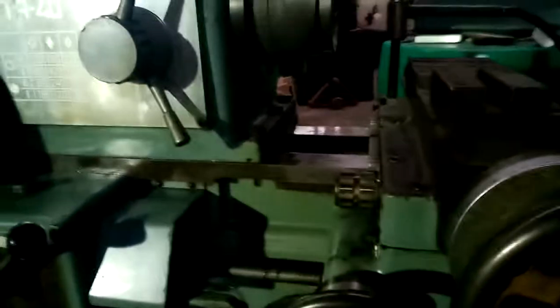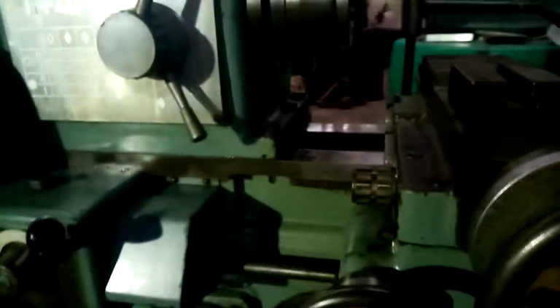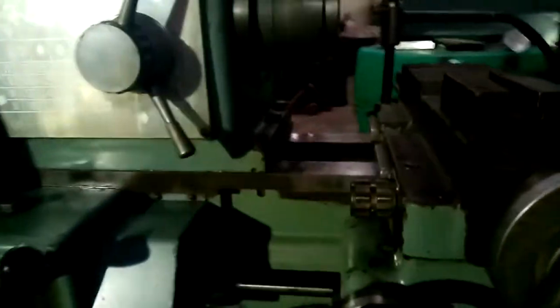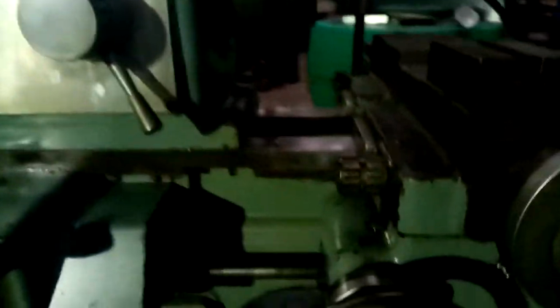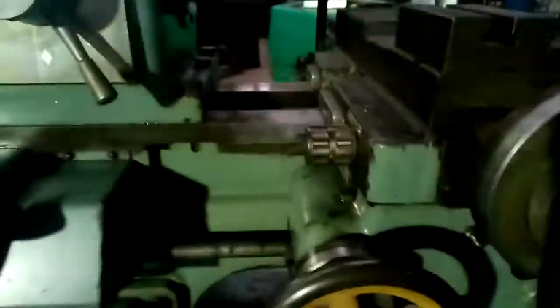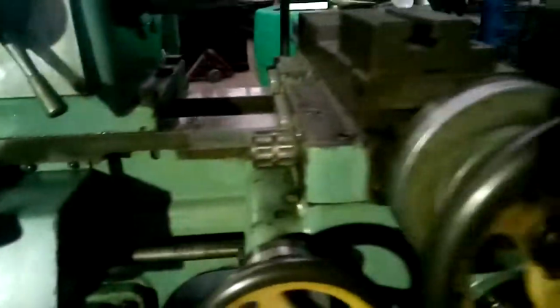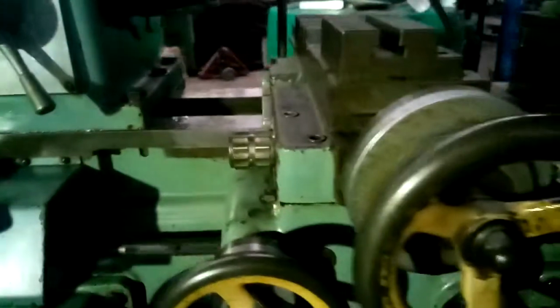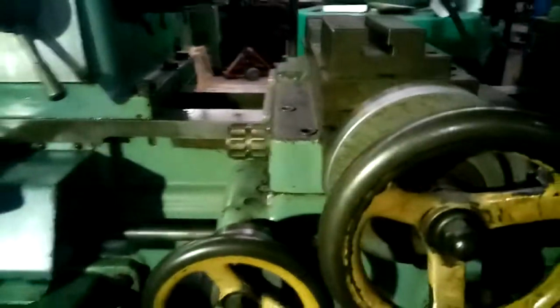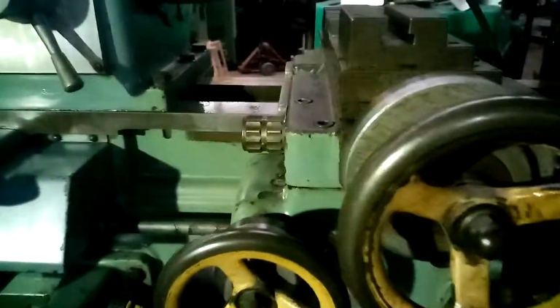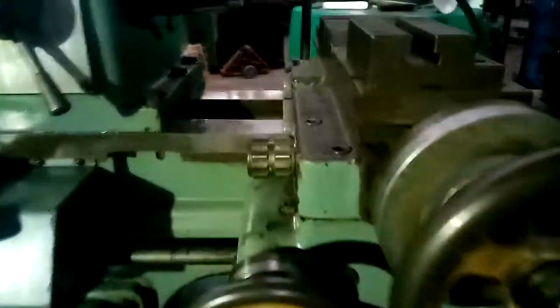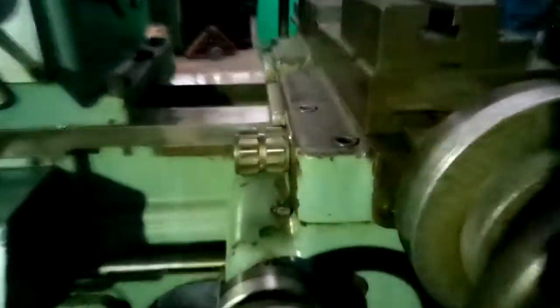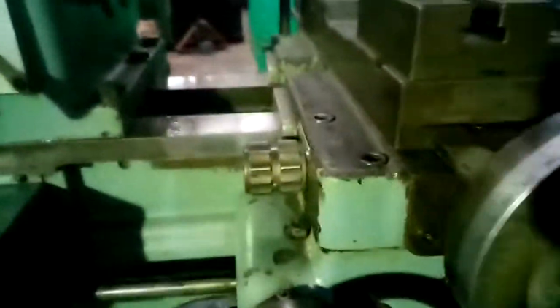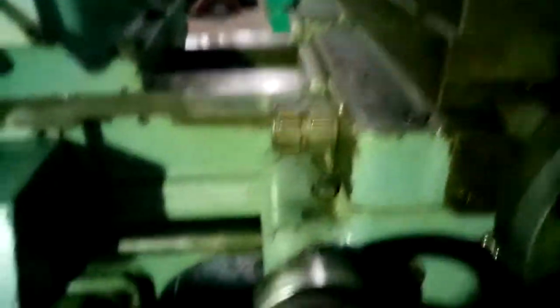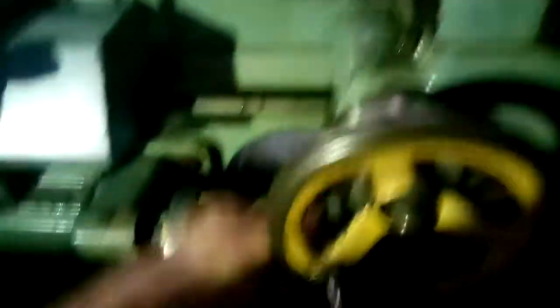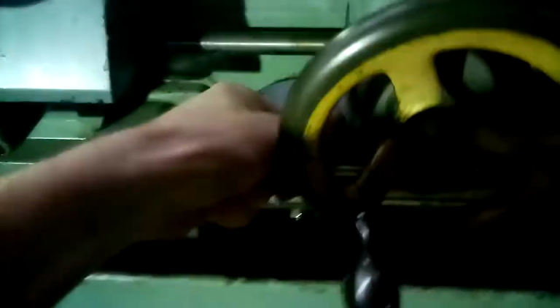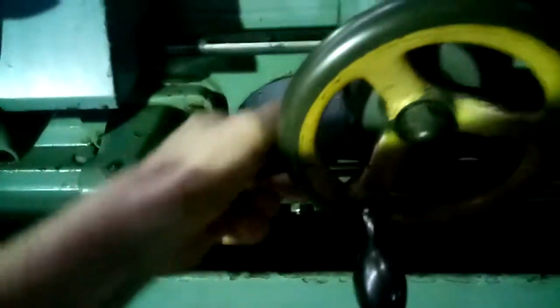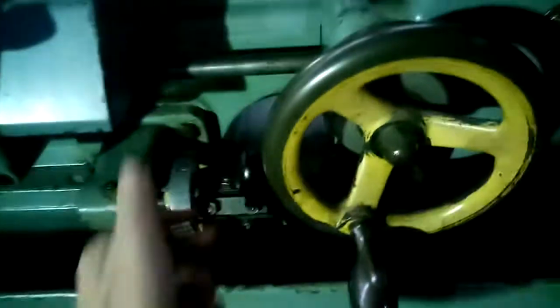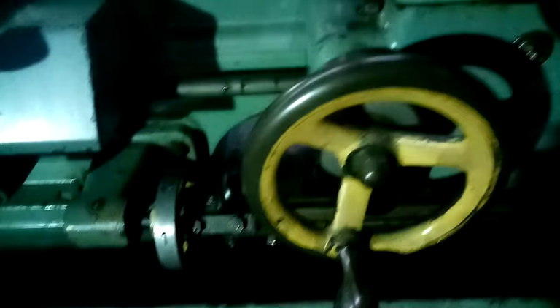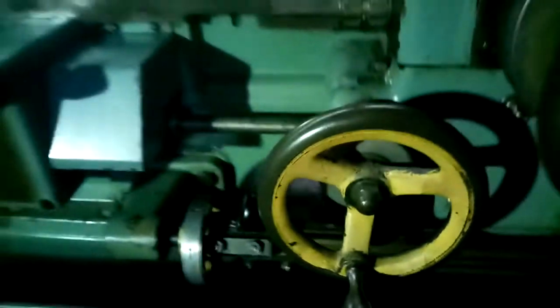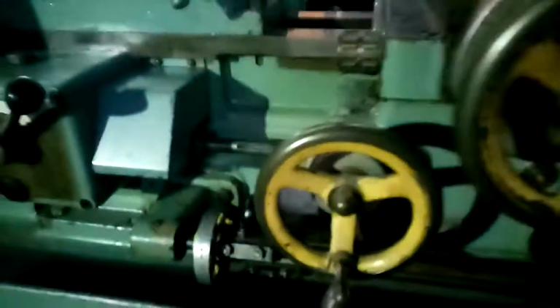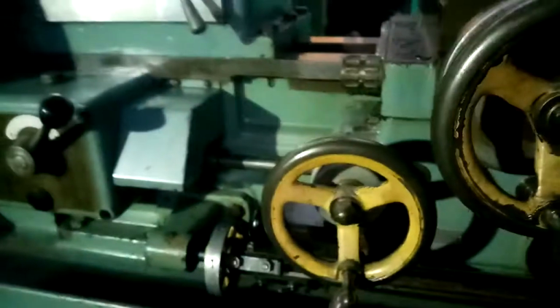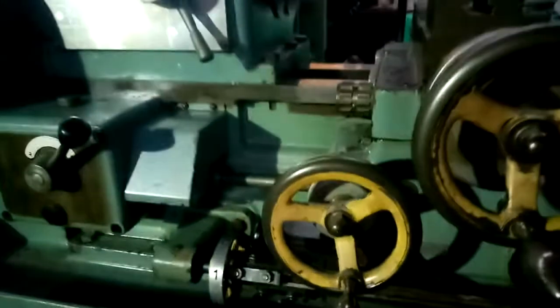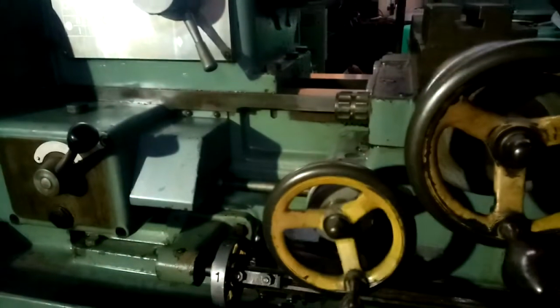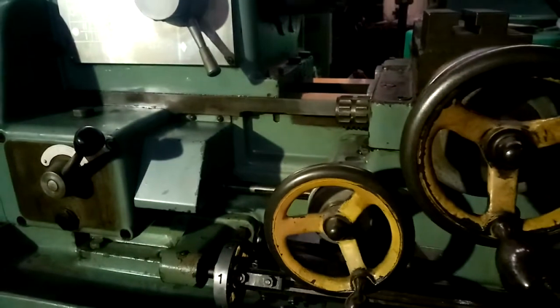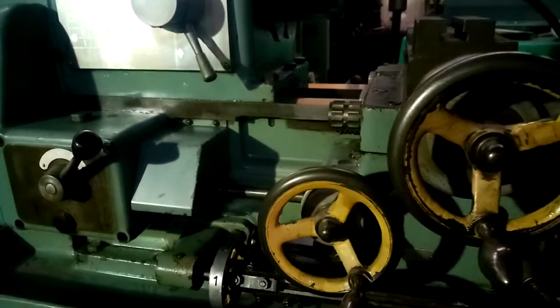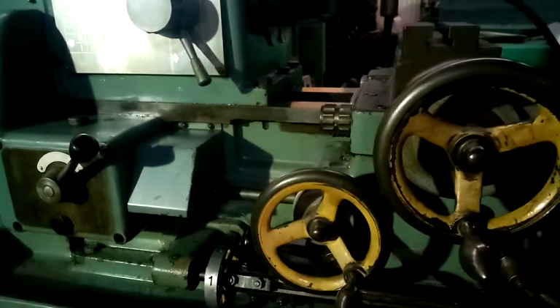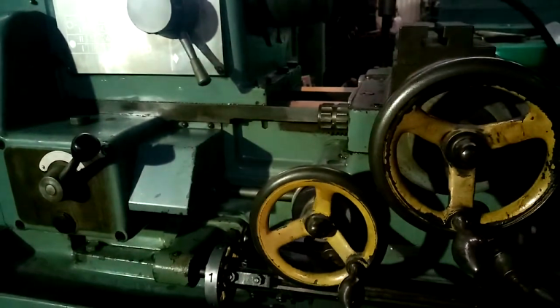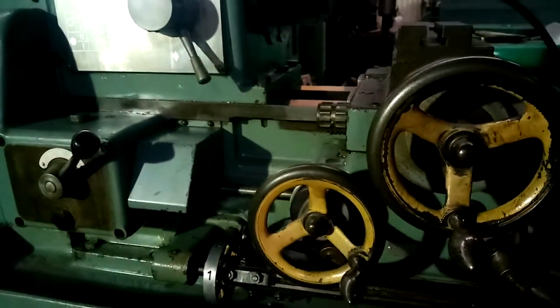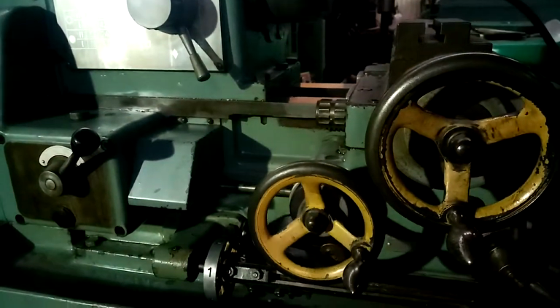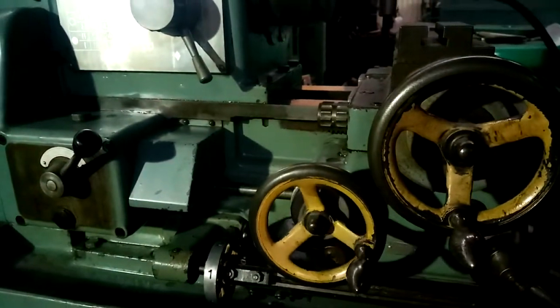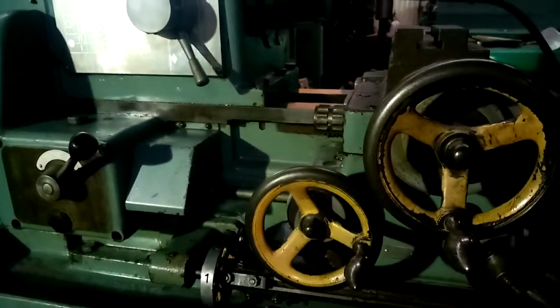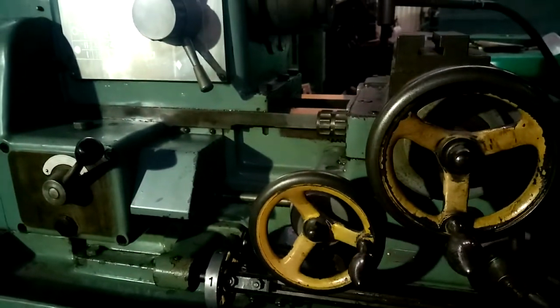Demonstrate the longitudinal power feed. See the carriage feeding there towards the headstock.